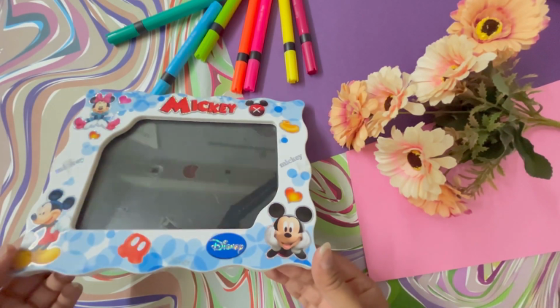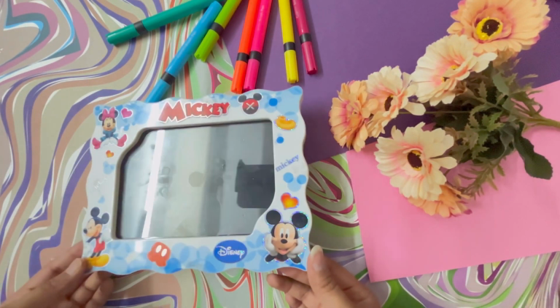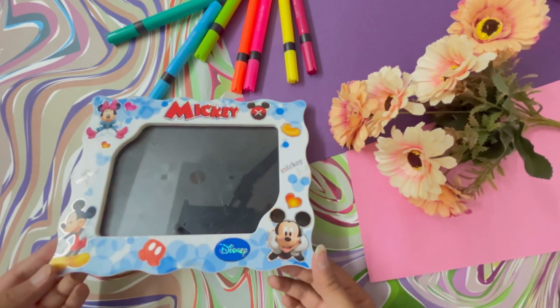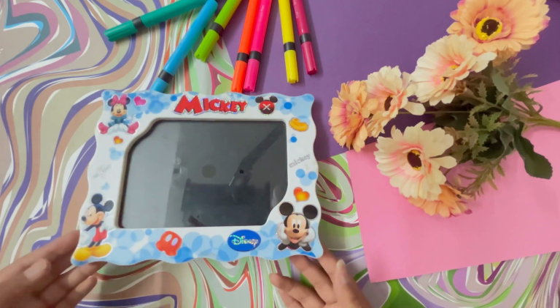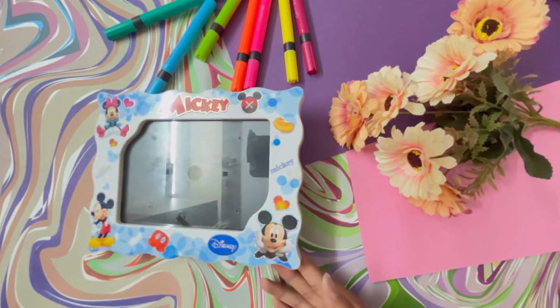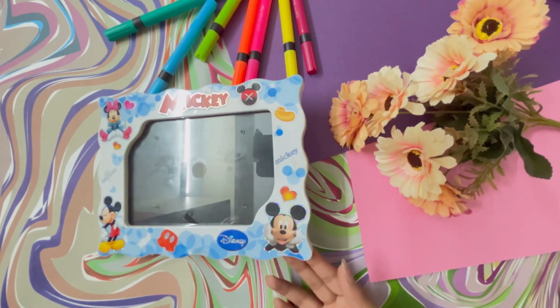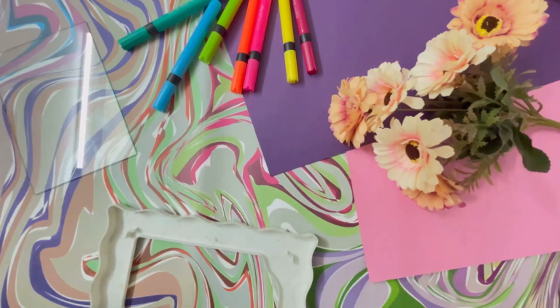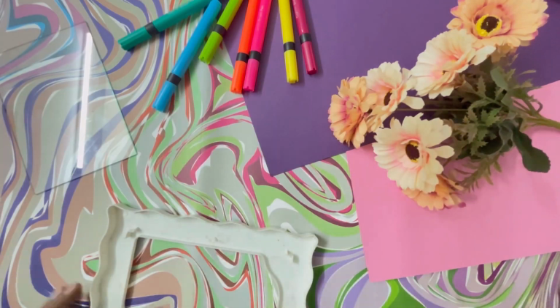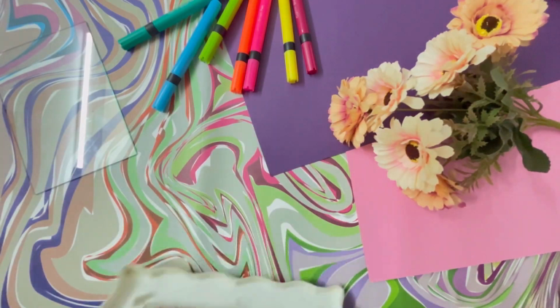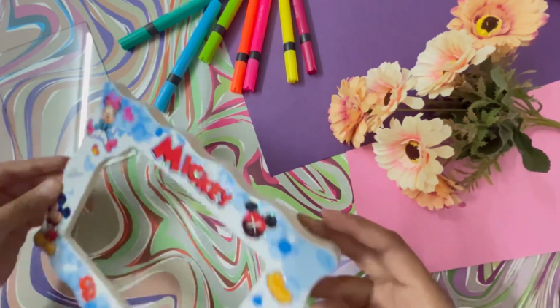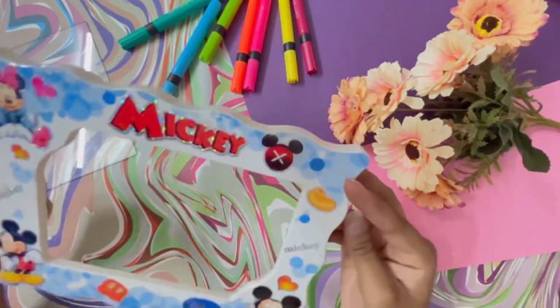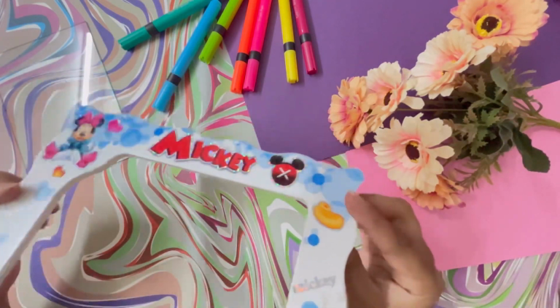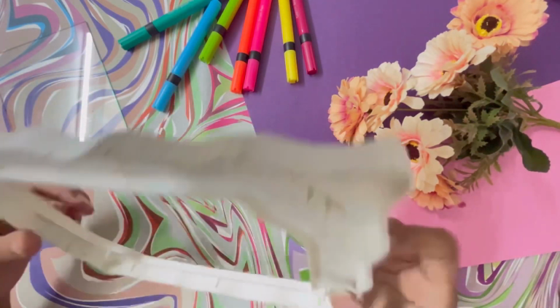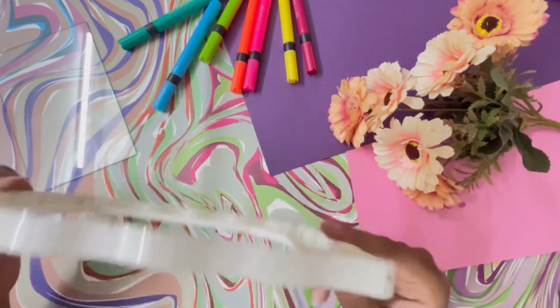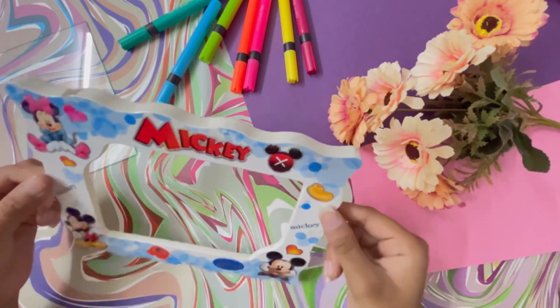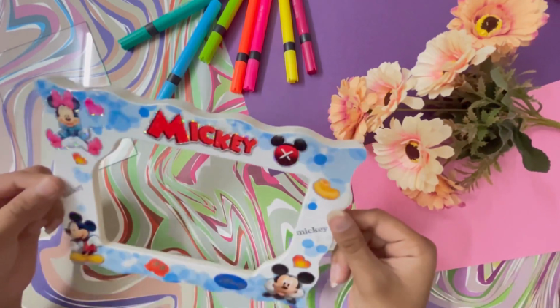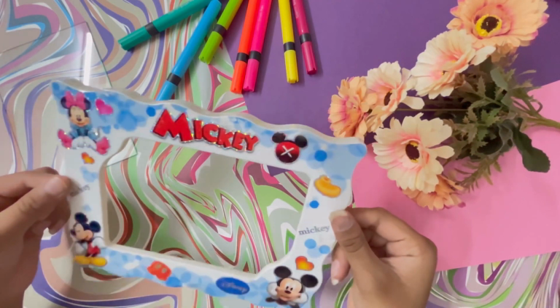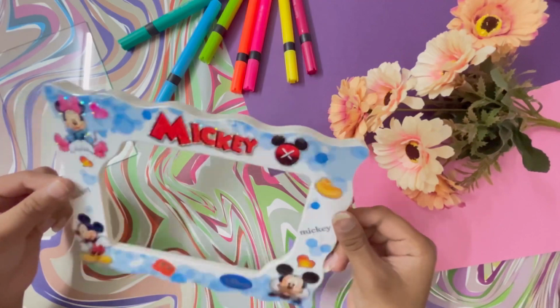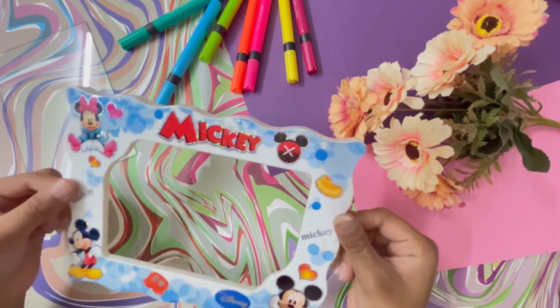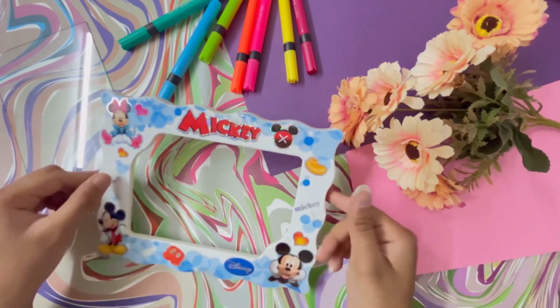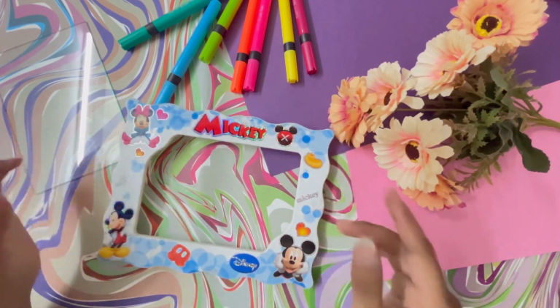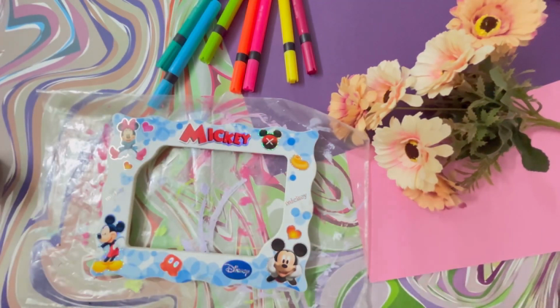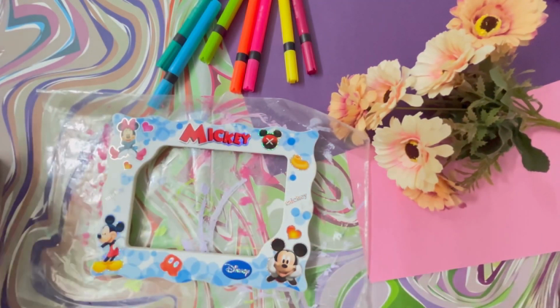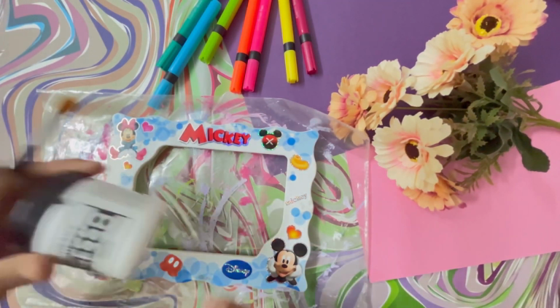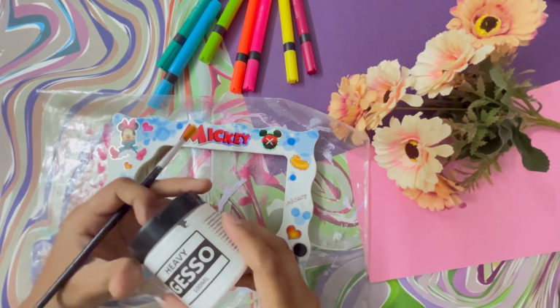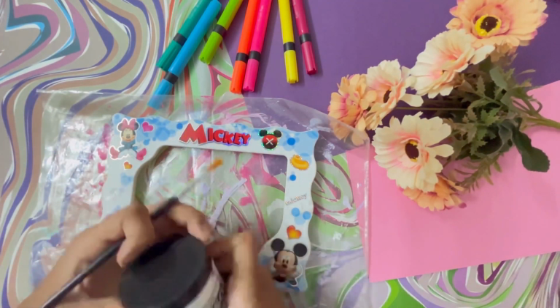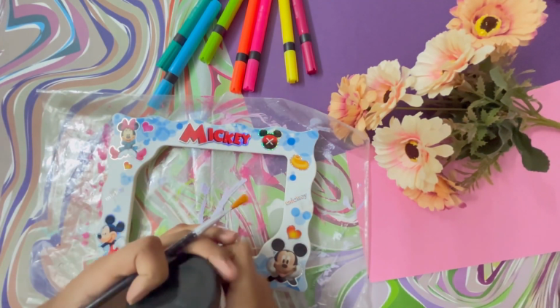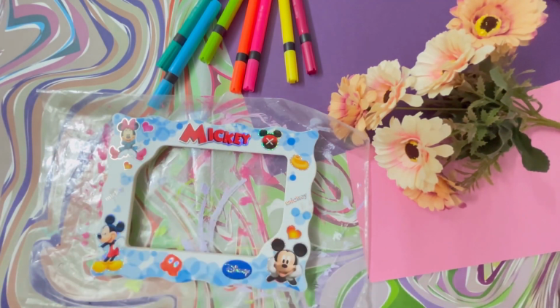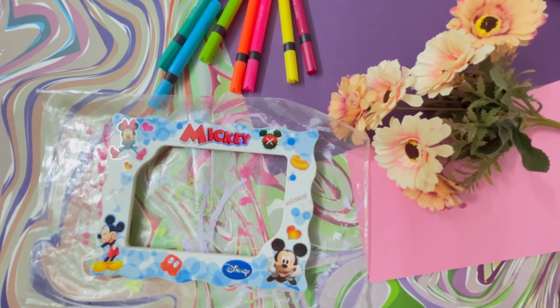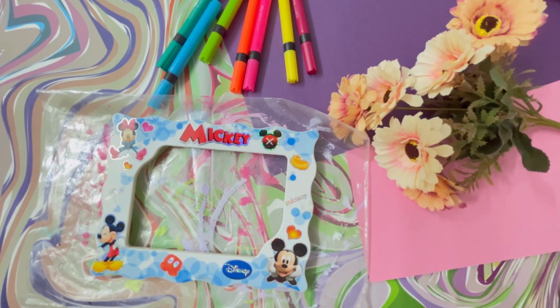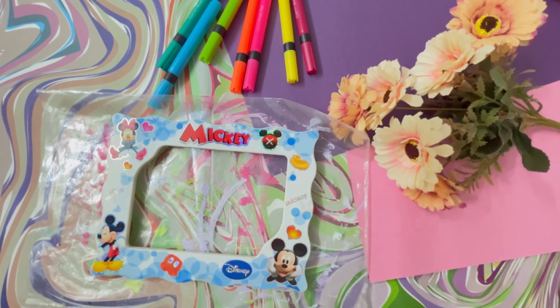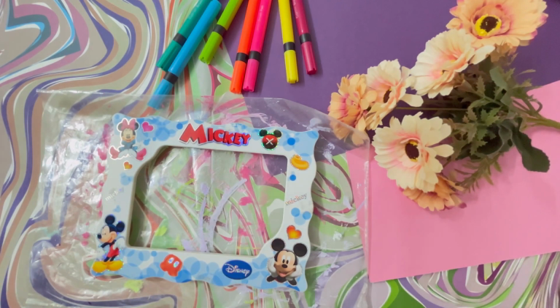I had an old, old frame that seemed bad — it was a bit in bad shape. So I had to redecorate it and create a cute, sweet table to-do list.